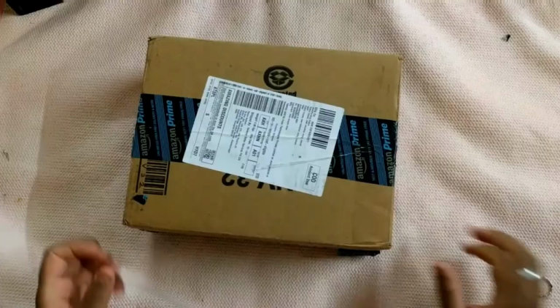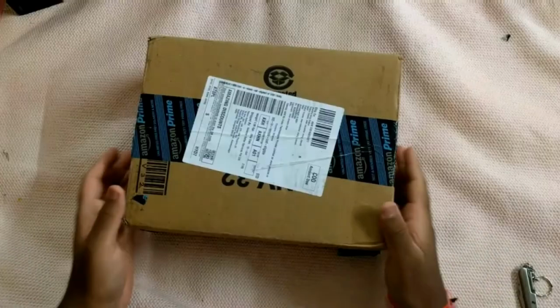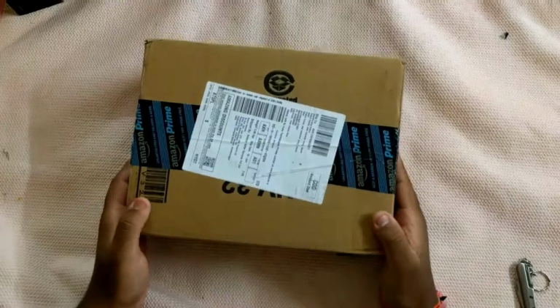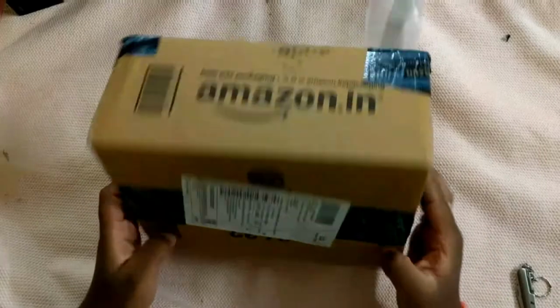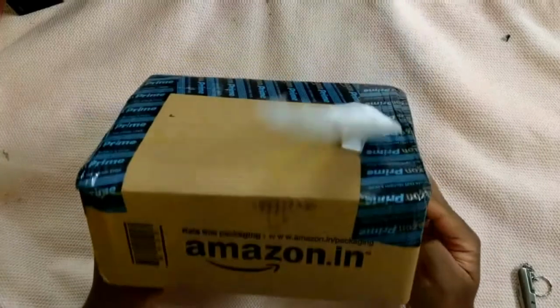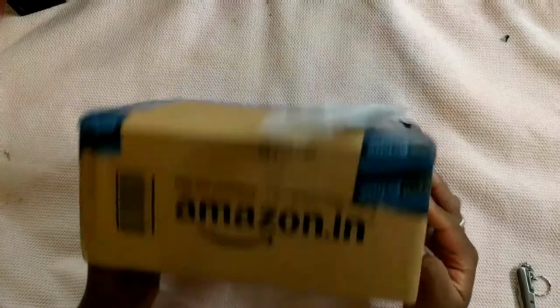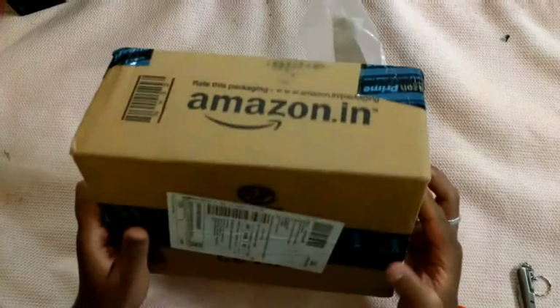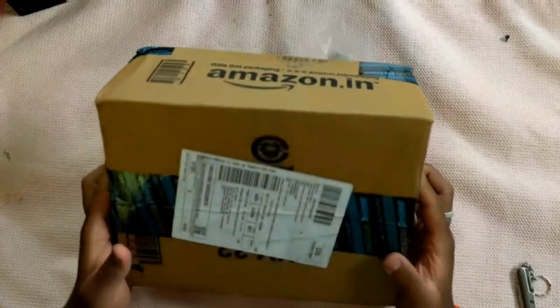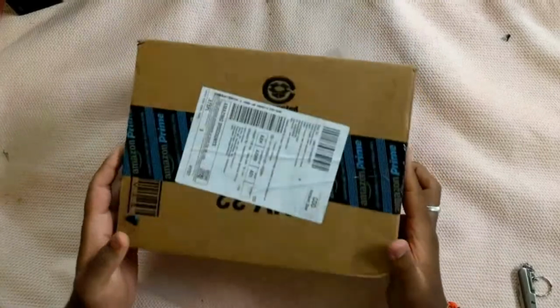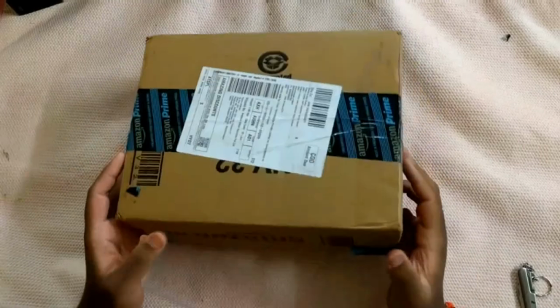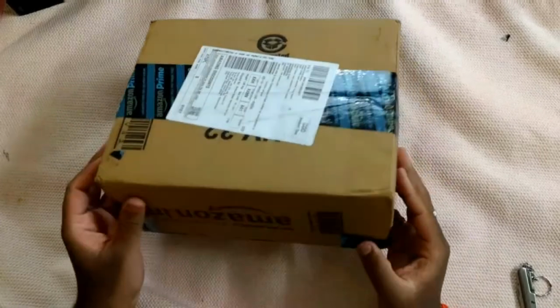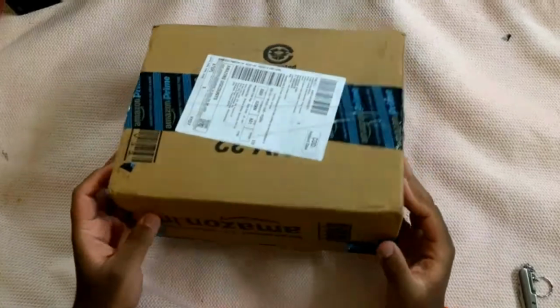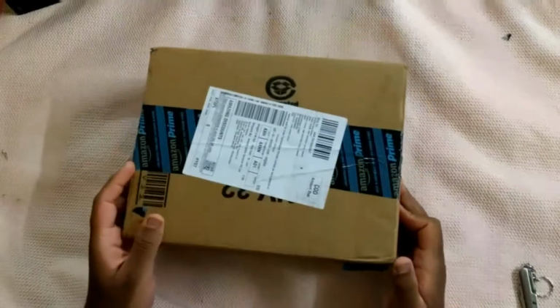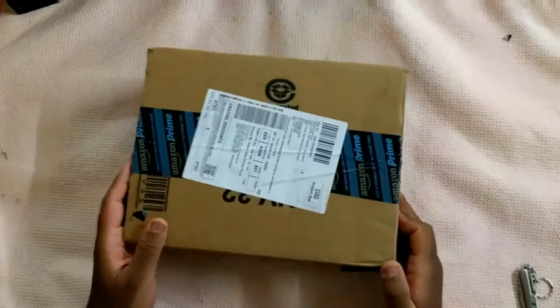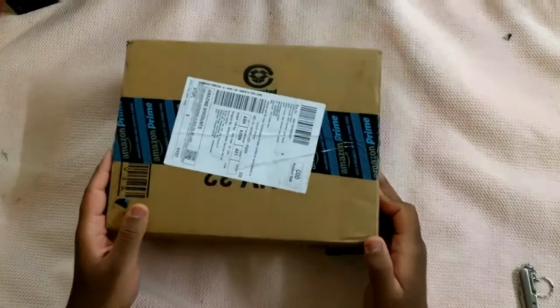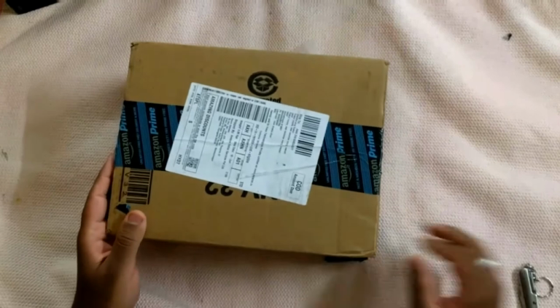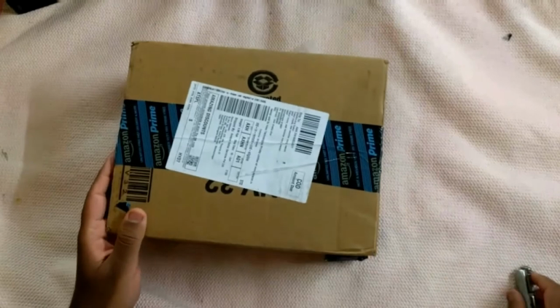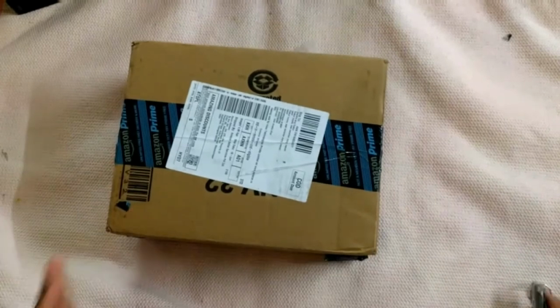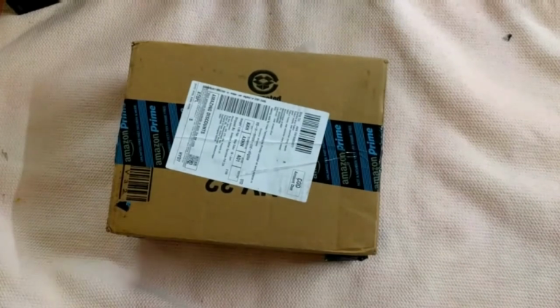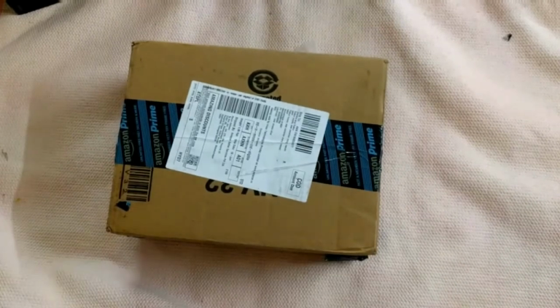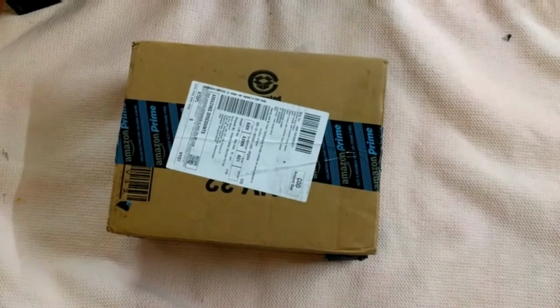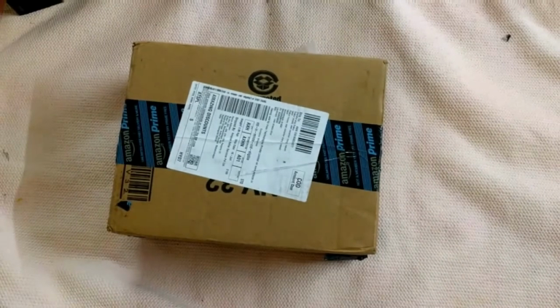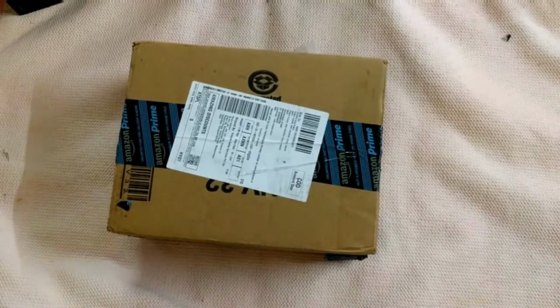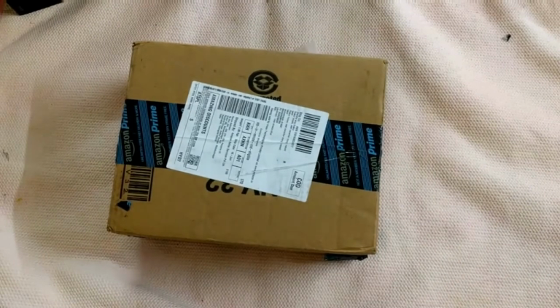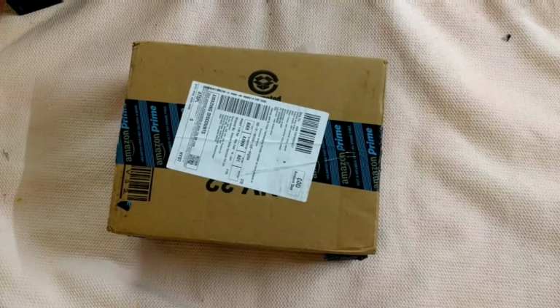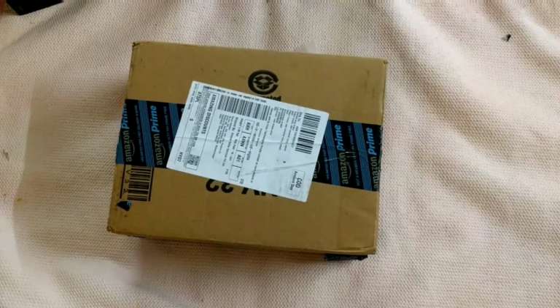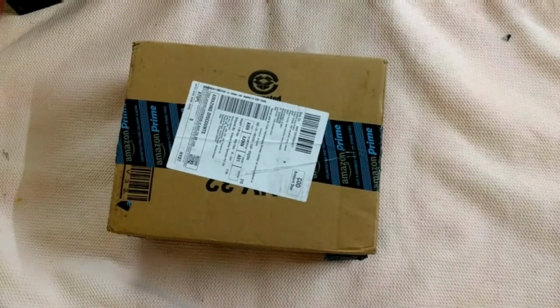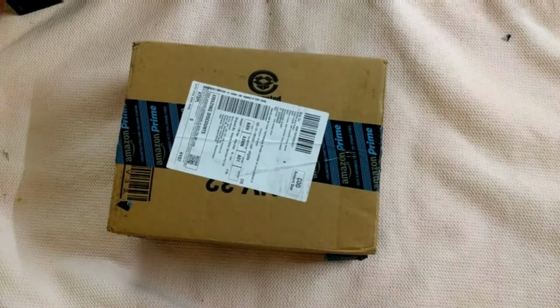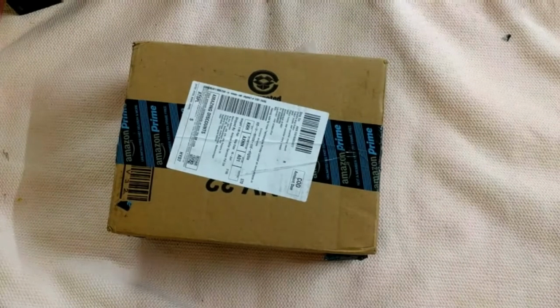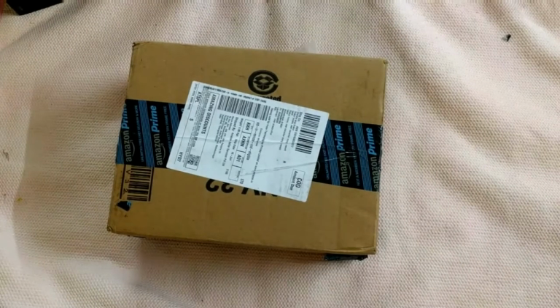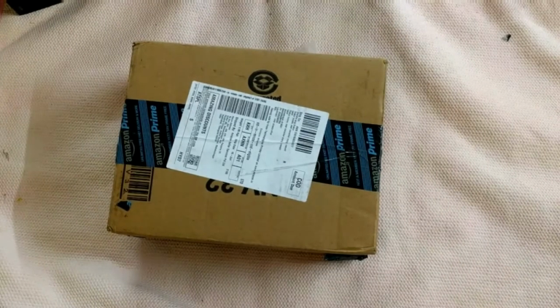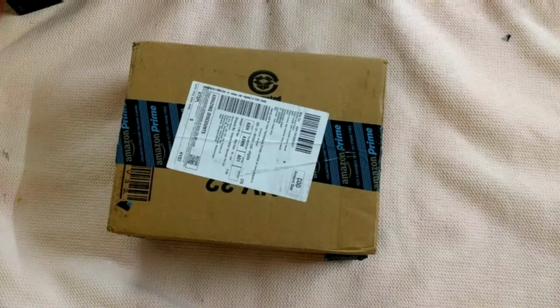Hey friends, this is the box of the Iruzu Monster VR. I have just ordered this from Amazon, so let me just unbox this box.